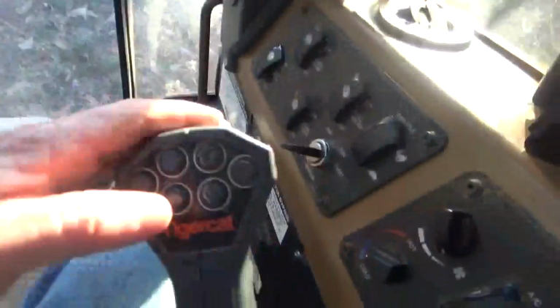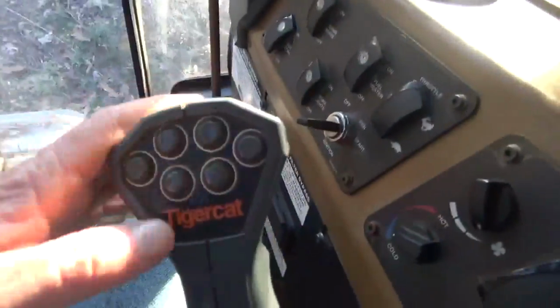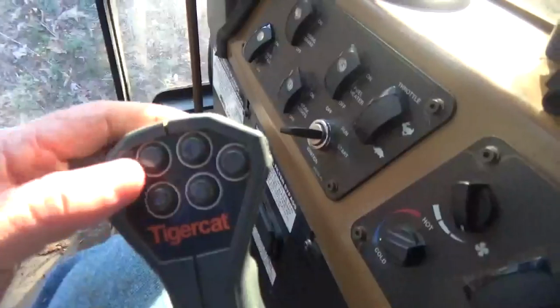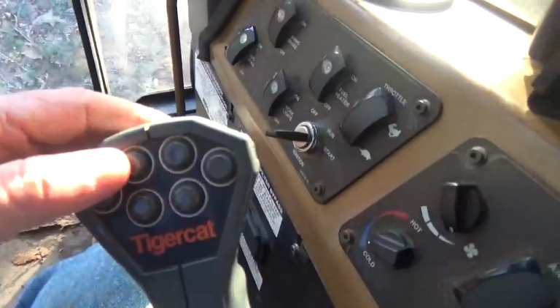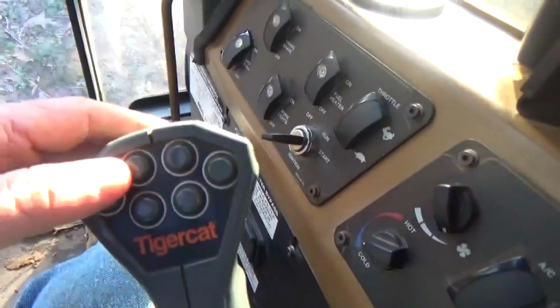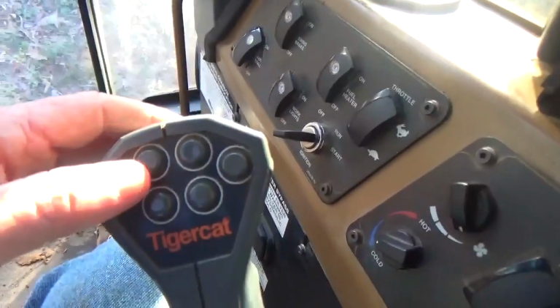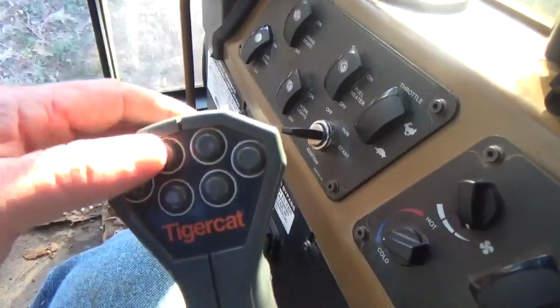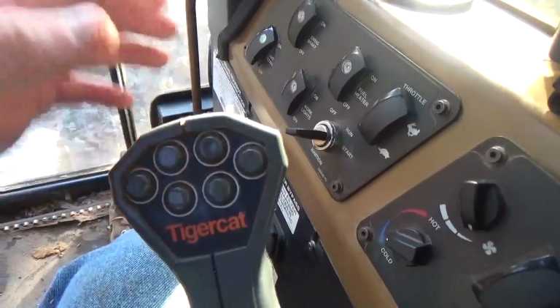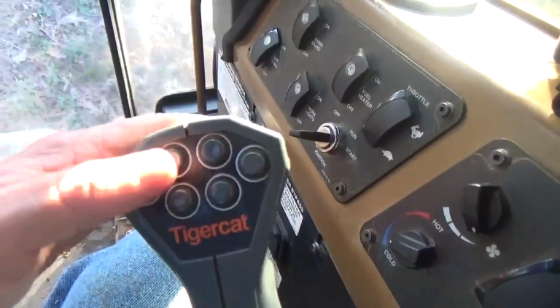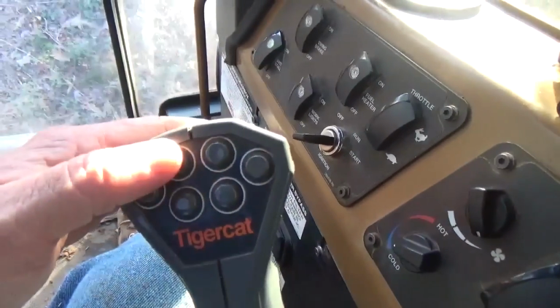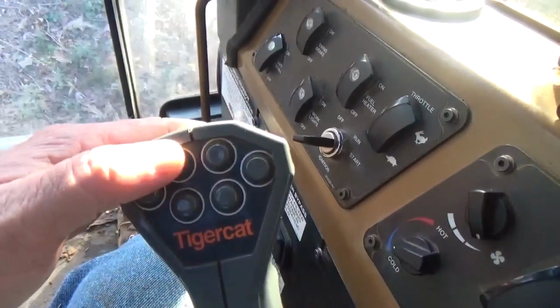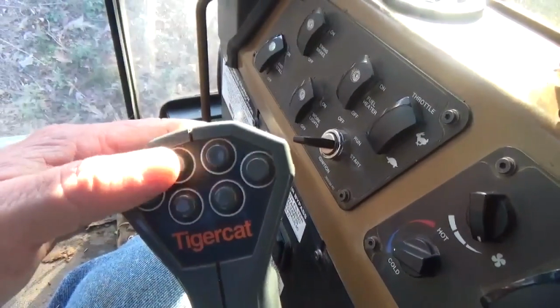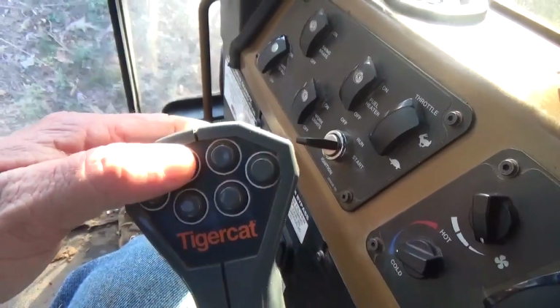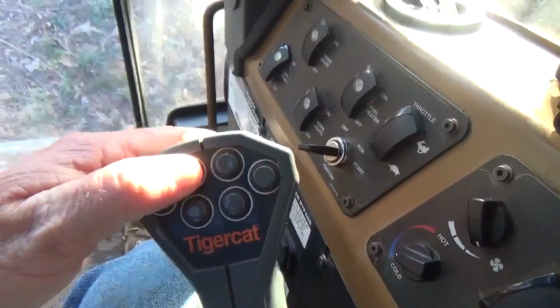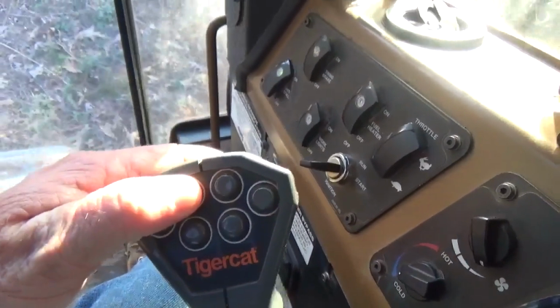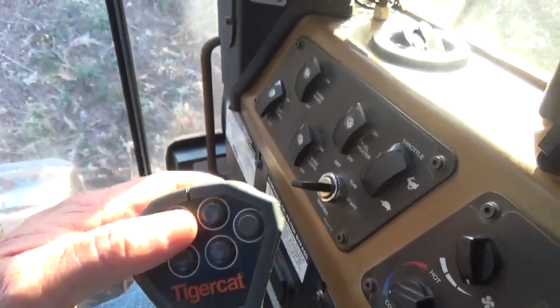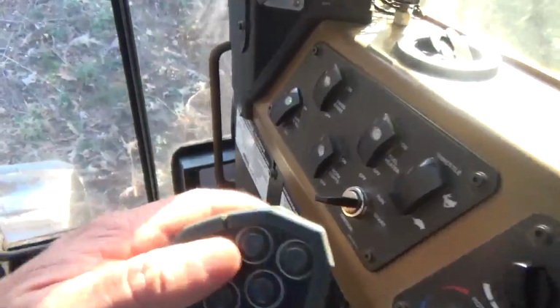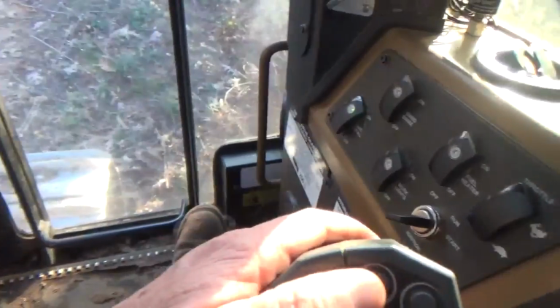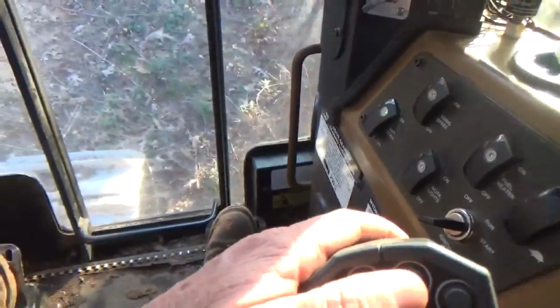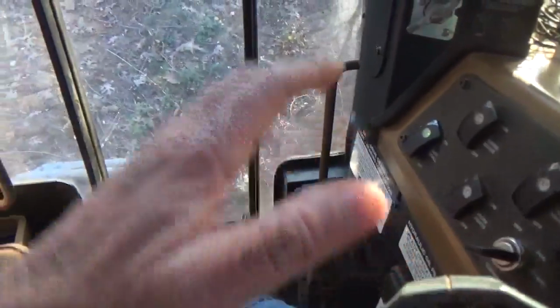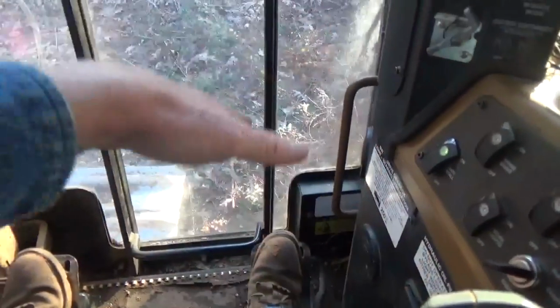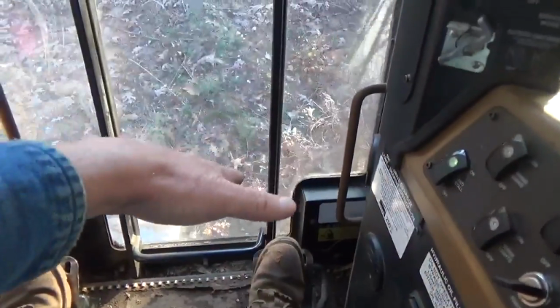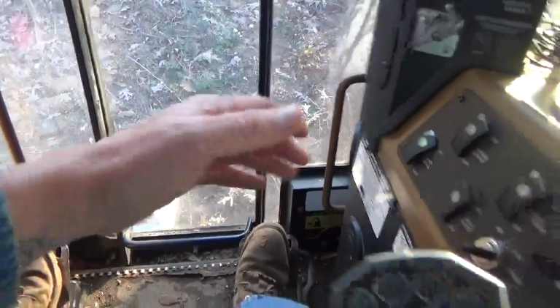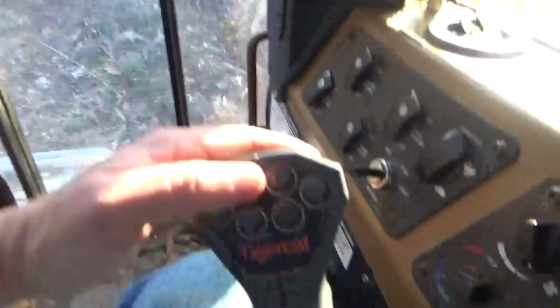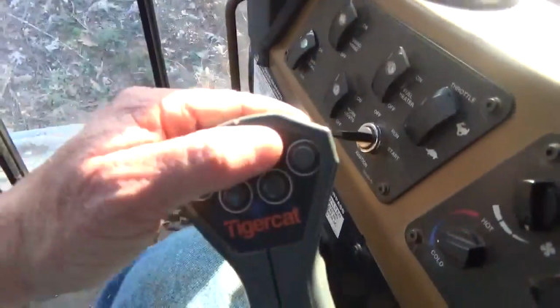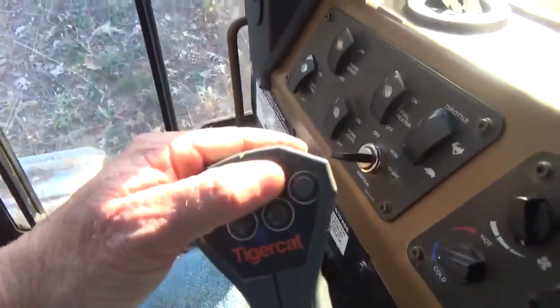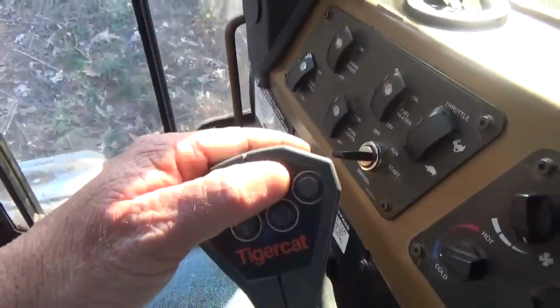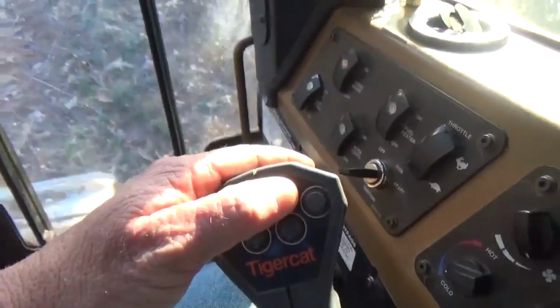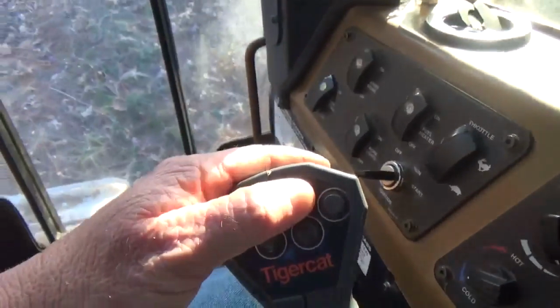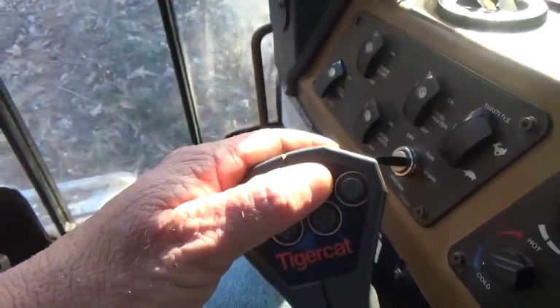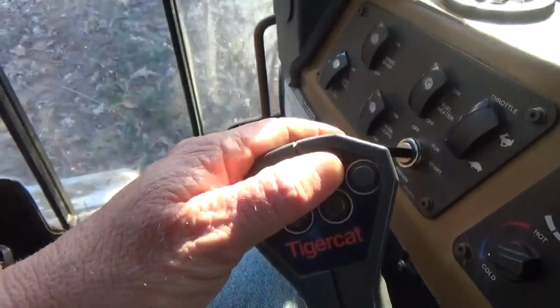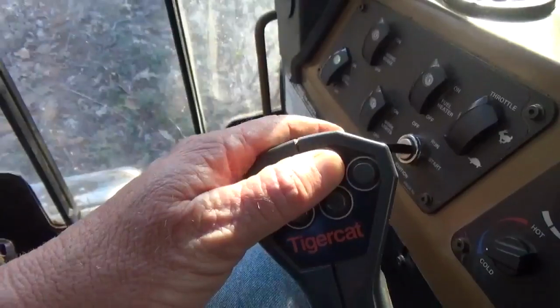Right here on this side, if I hit the inside button, it tilts it forward toward your idlers. If you hit this button right here, it tilts it back.